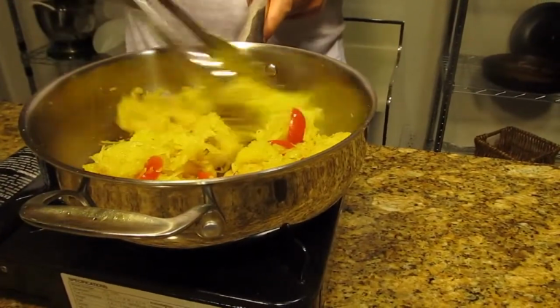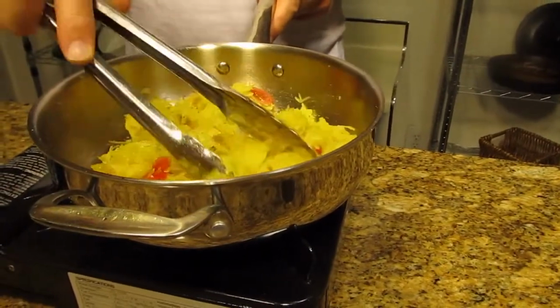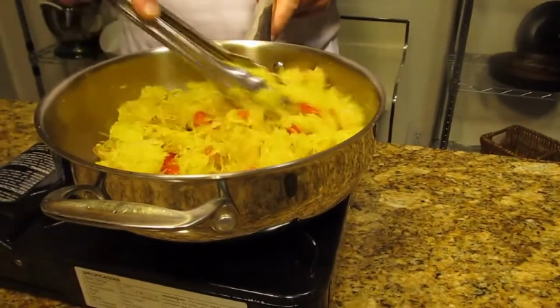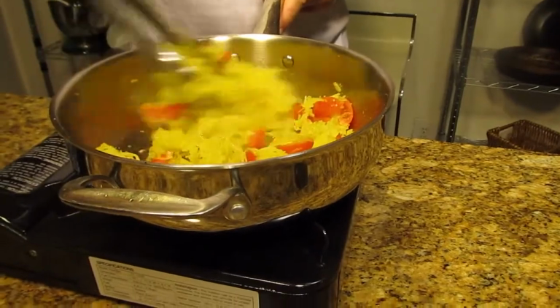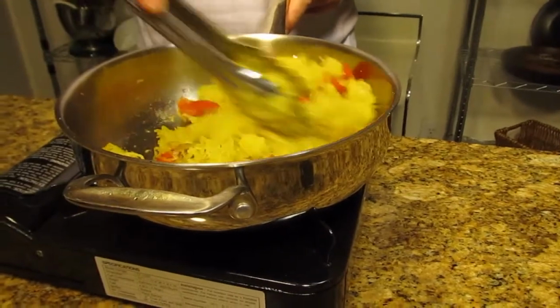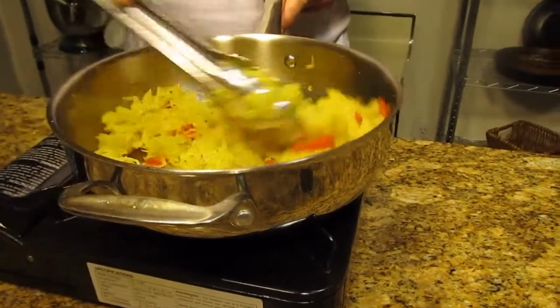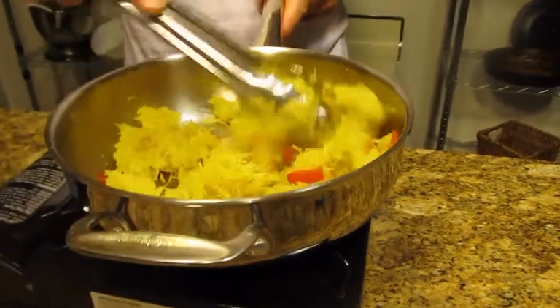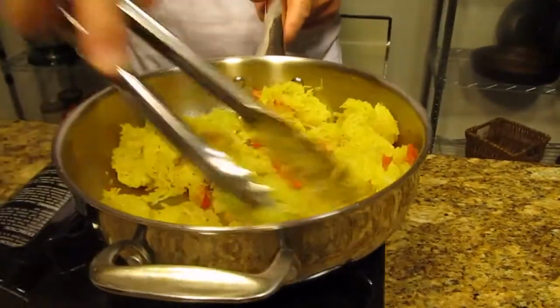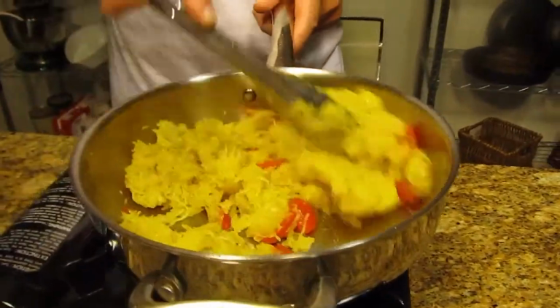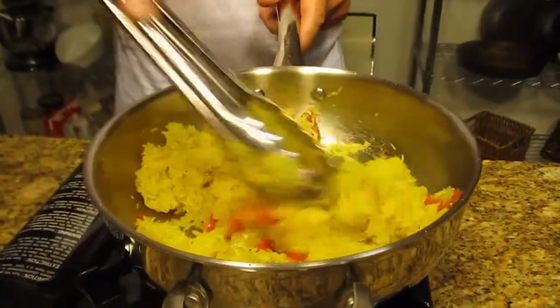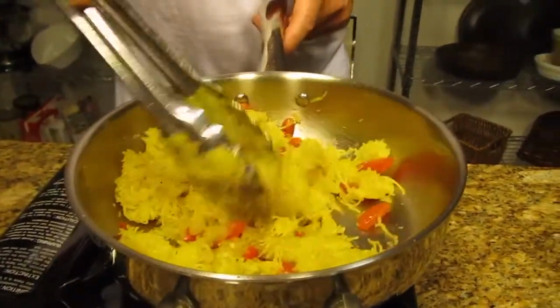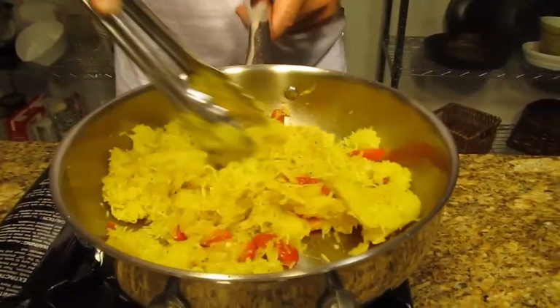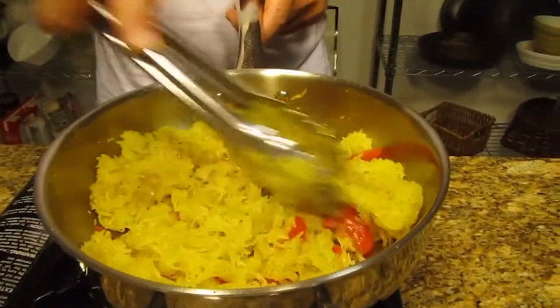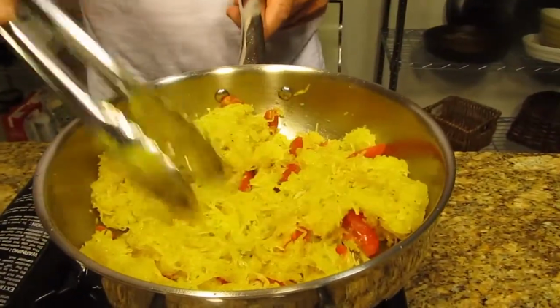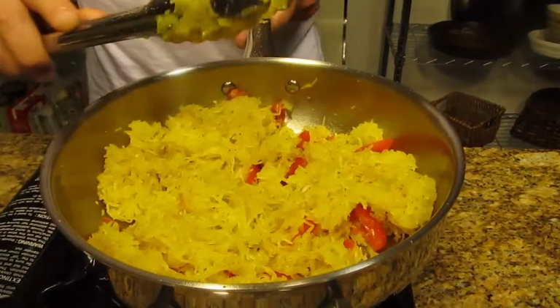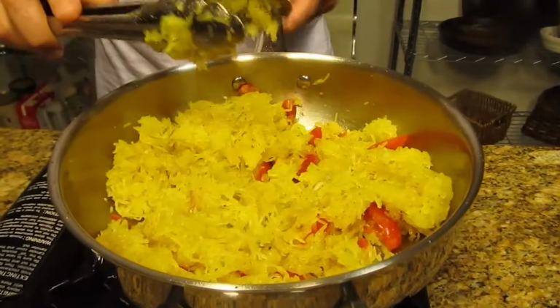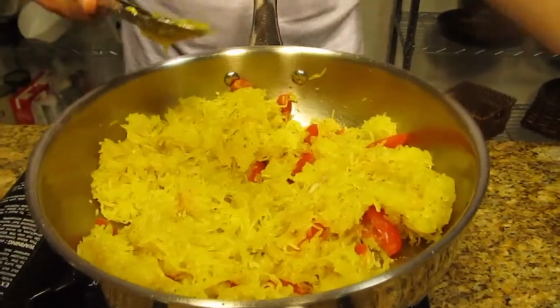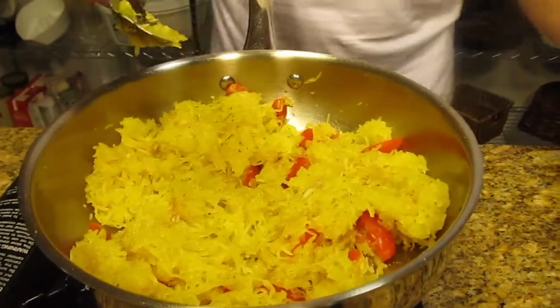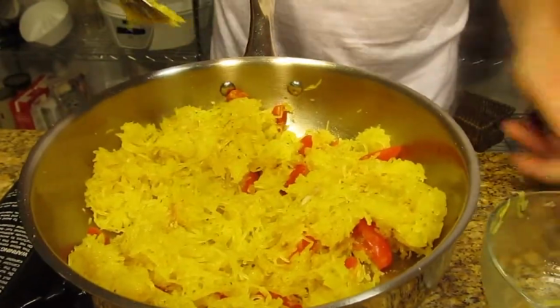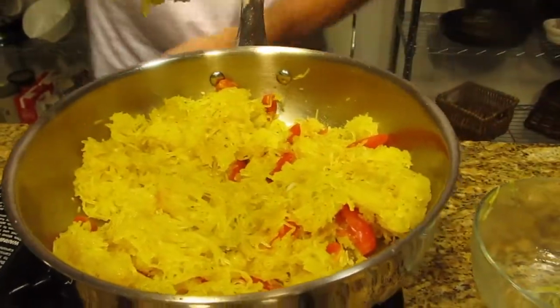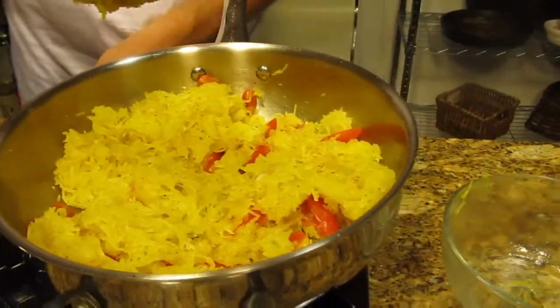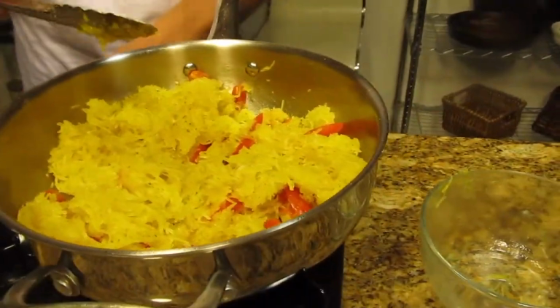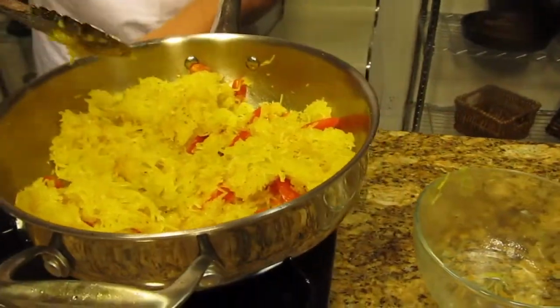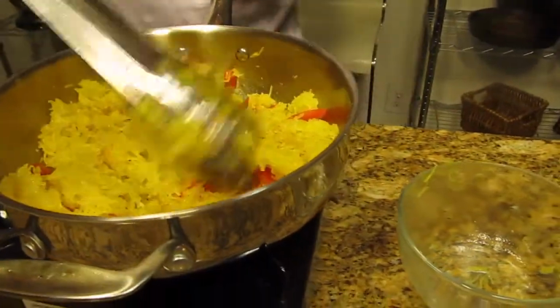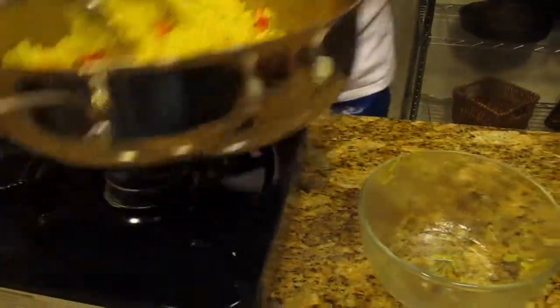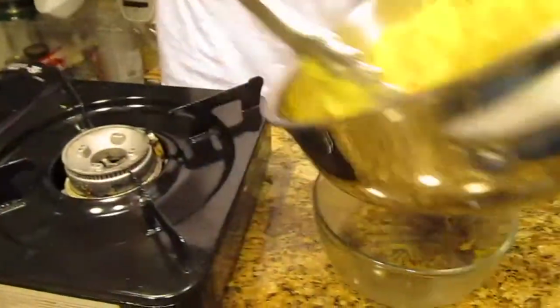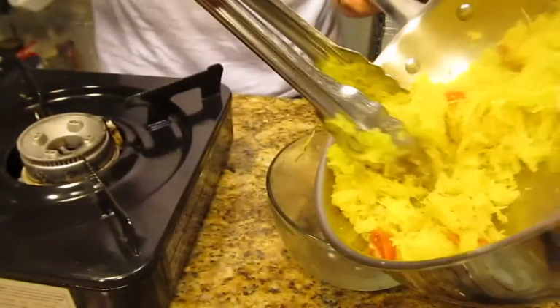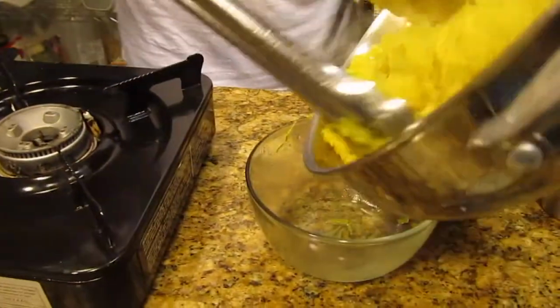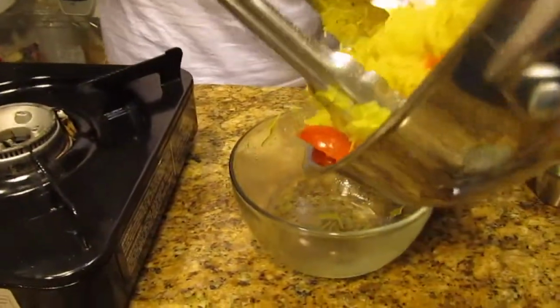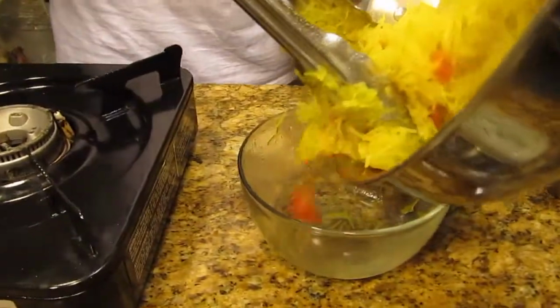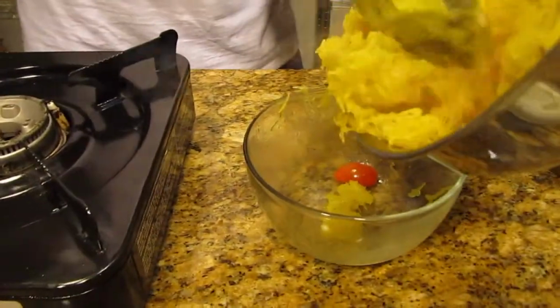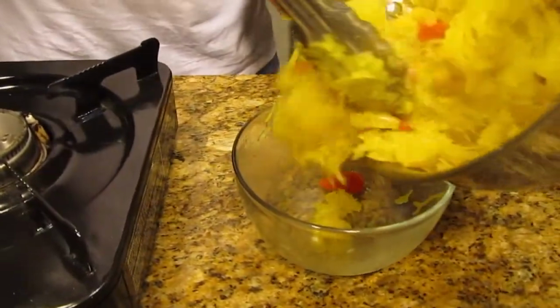In less than half a minute or so we've got a really nice dish. Just make sure the tomatoes are thoroughly warm and away you go. It goes right back in.